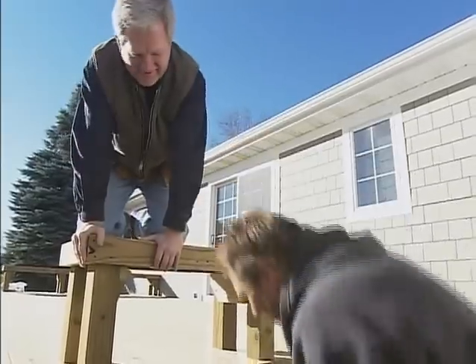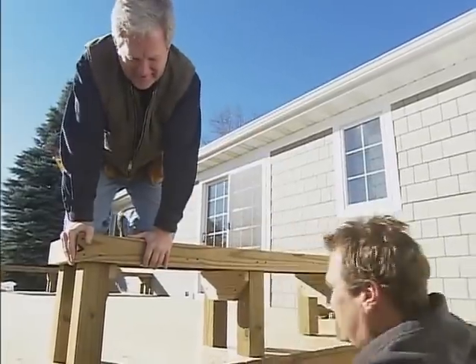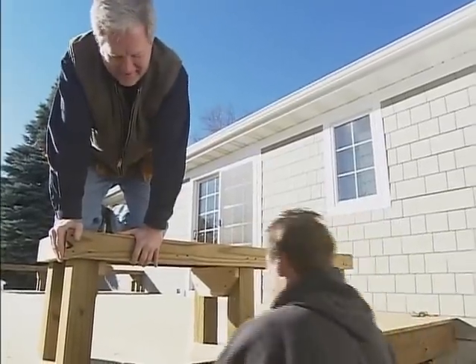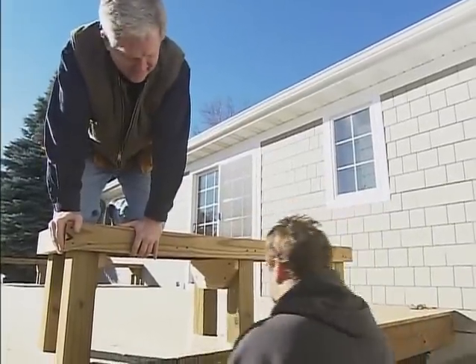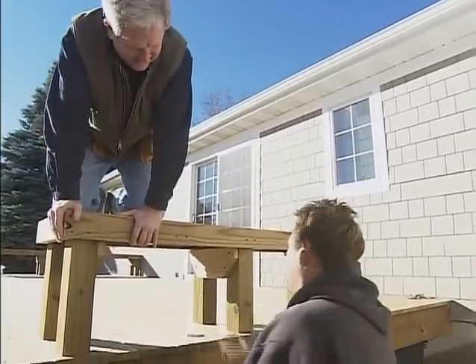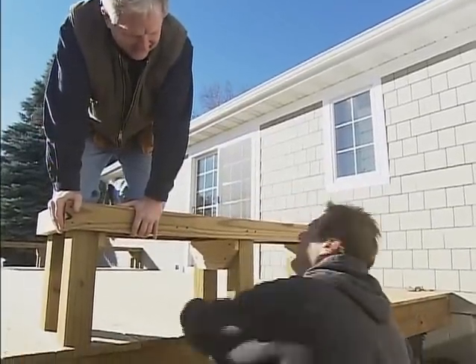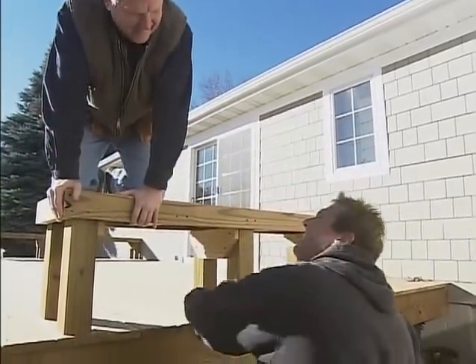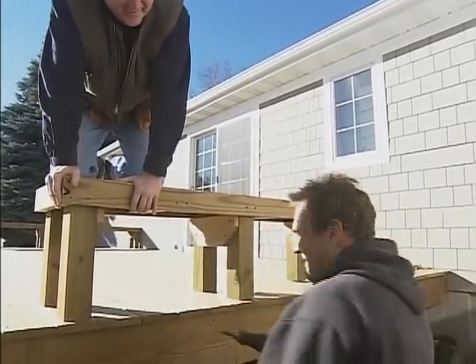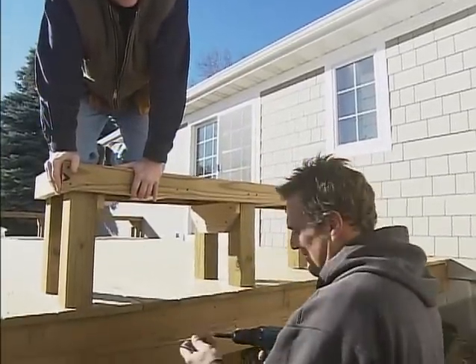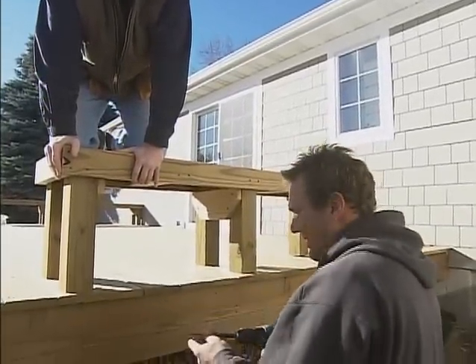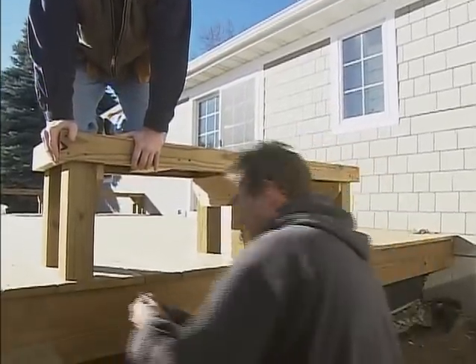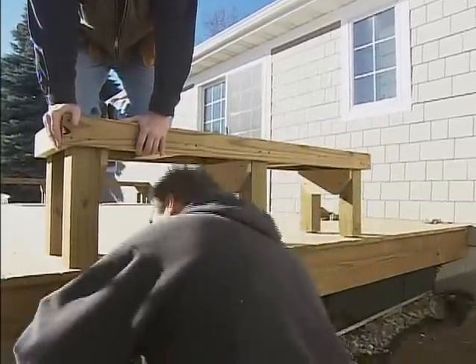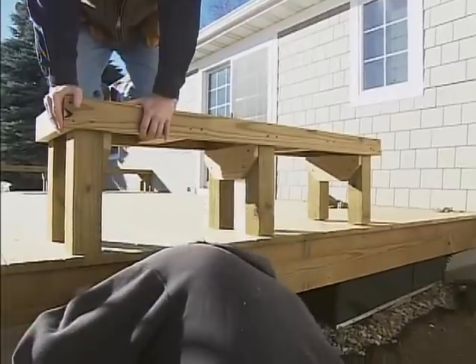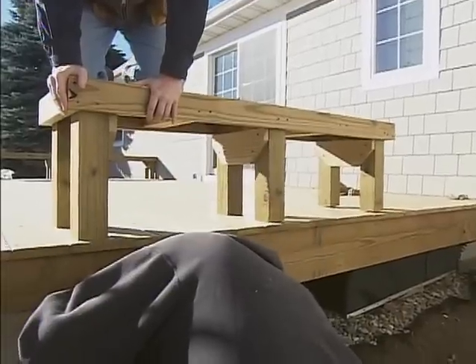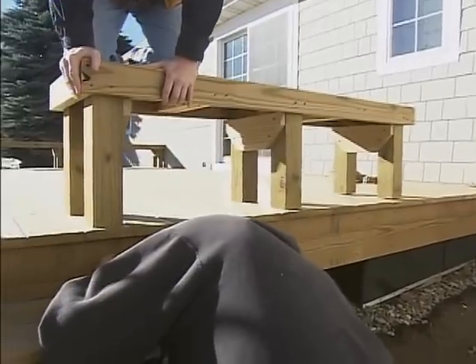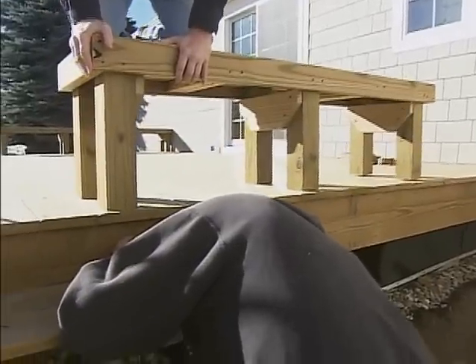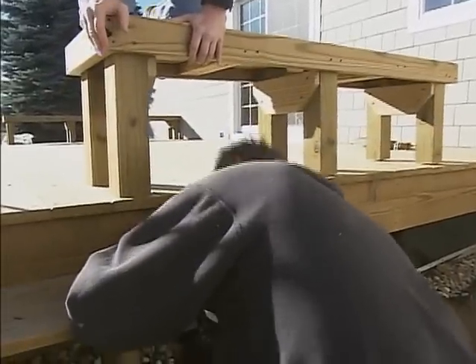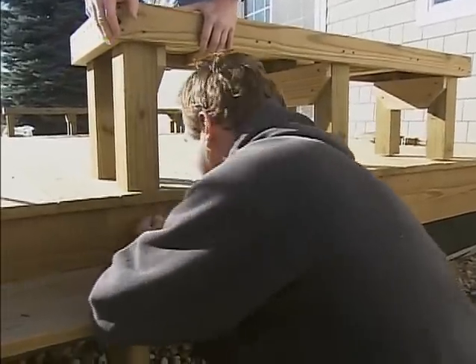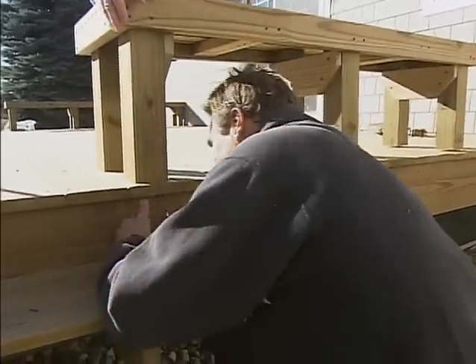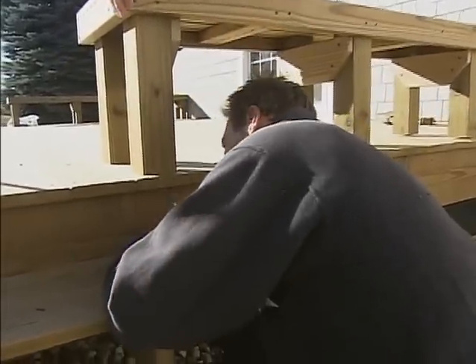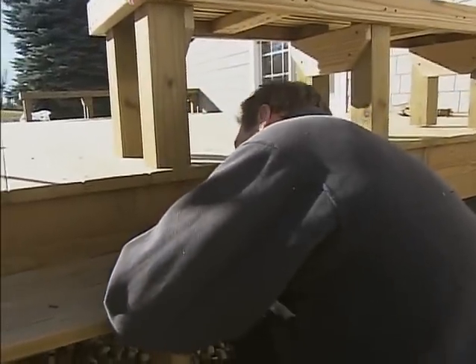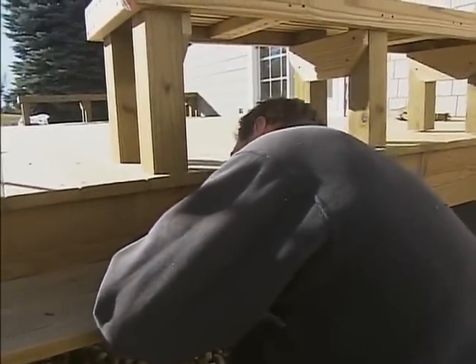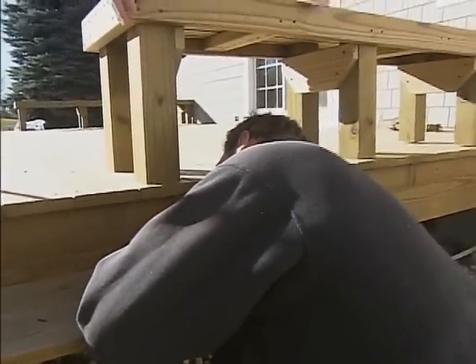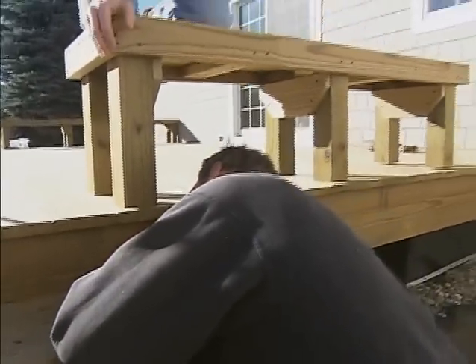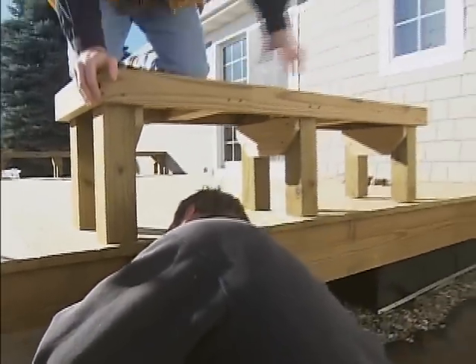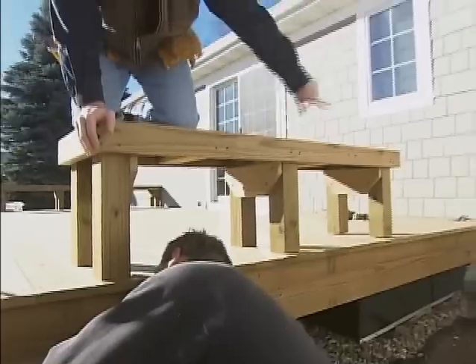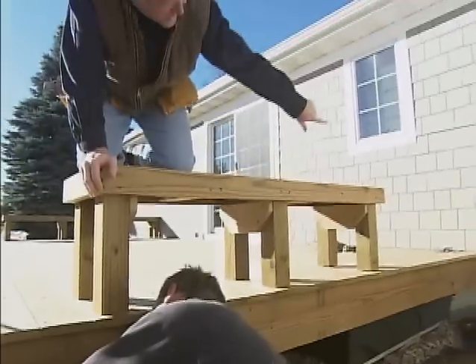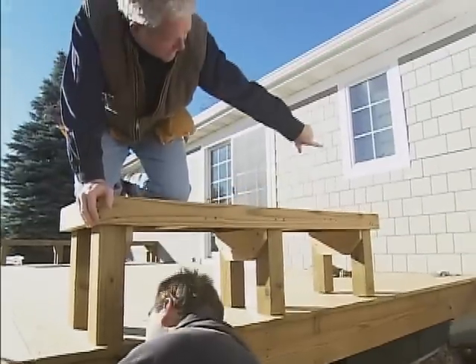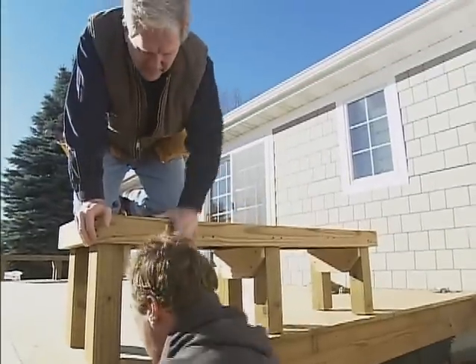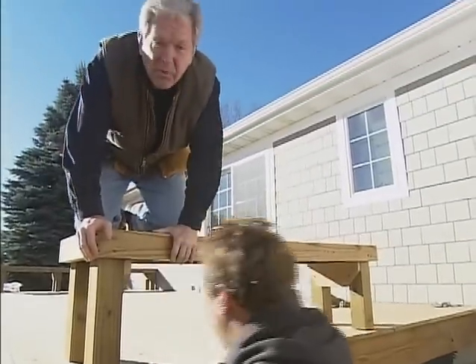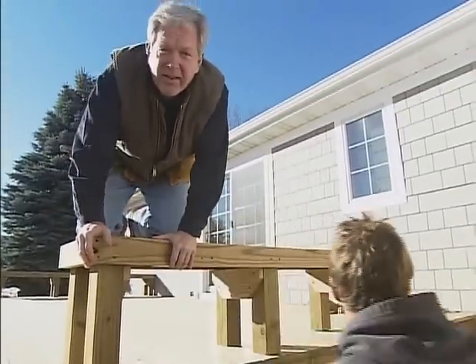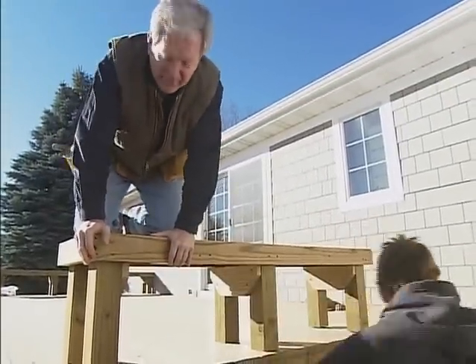I'll do the outsides, which I can reach here, and then you crawl underneath there. You might be wondering what this little area over here is for — we're going to be putting a grill on the outside of the bench, but we'll get to that in a little bit.